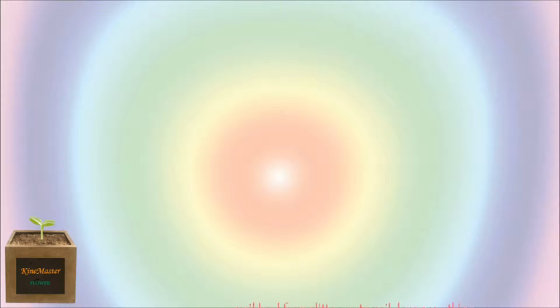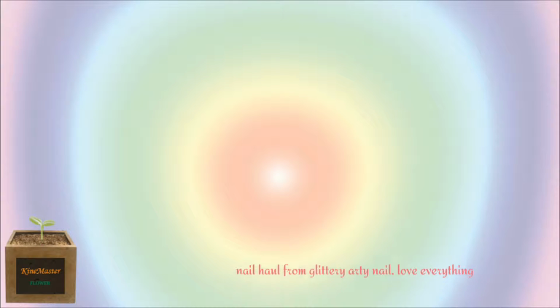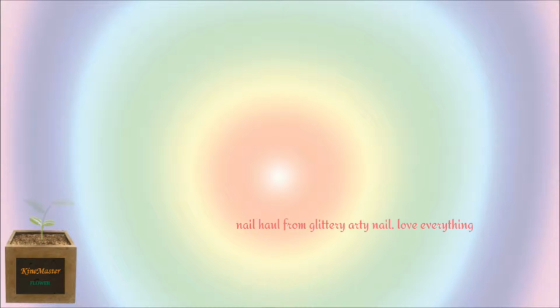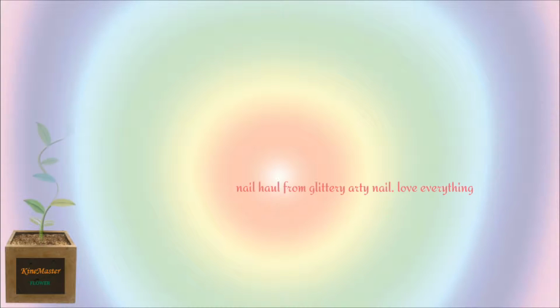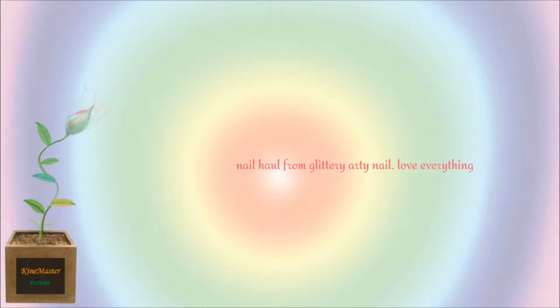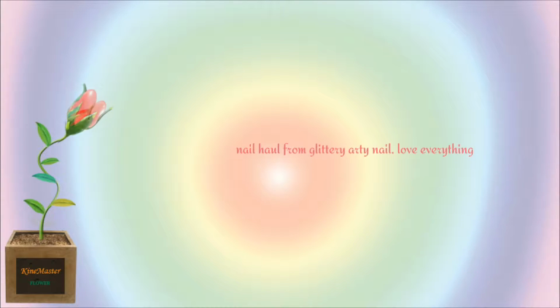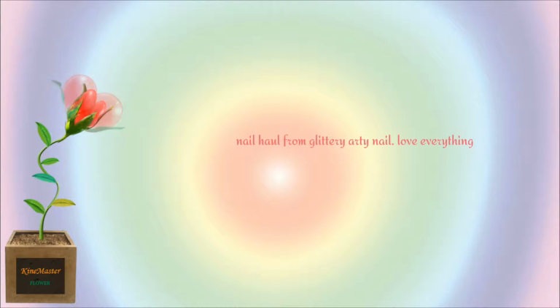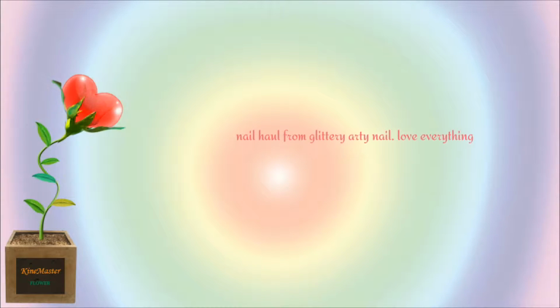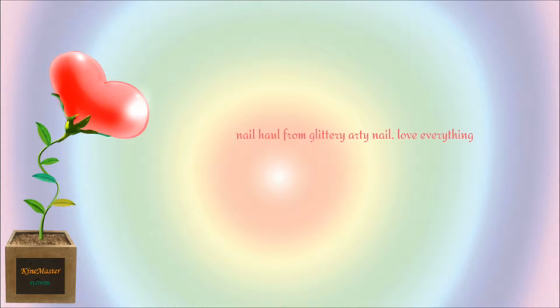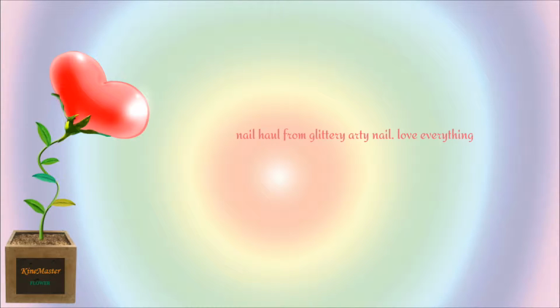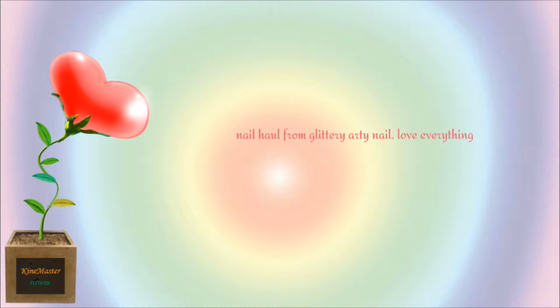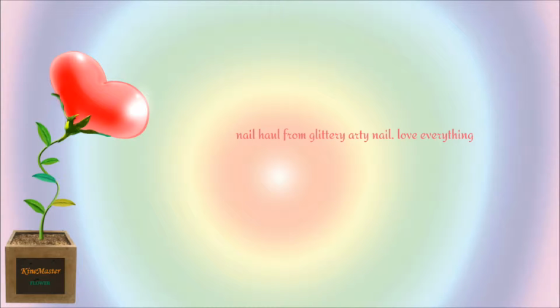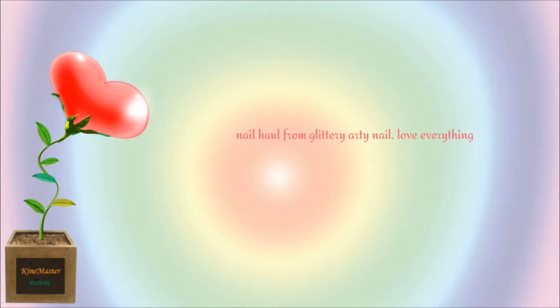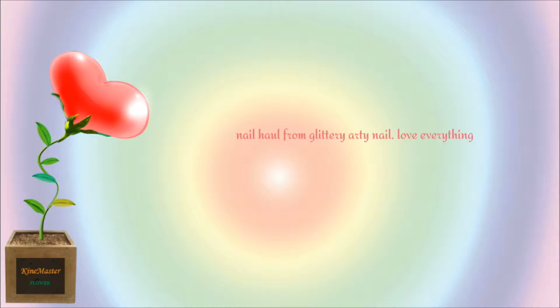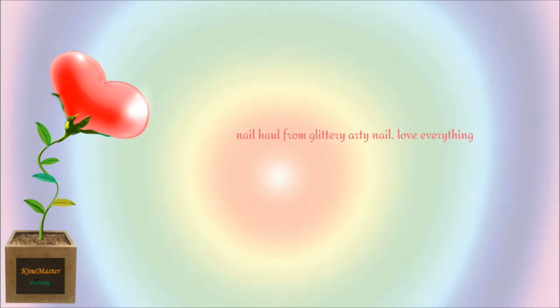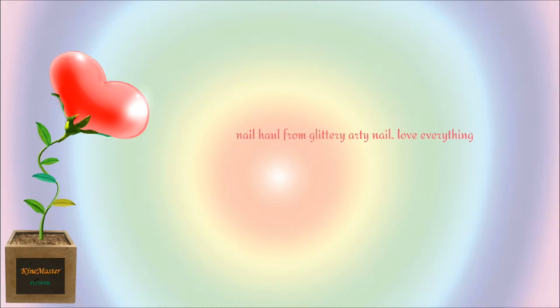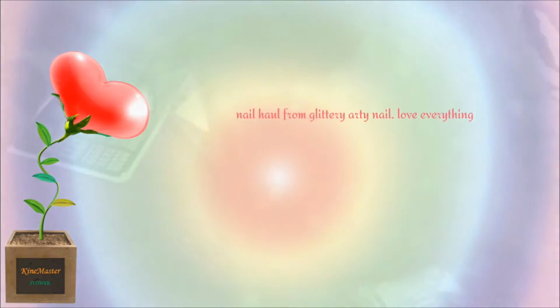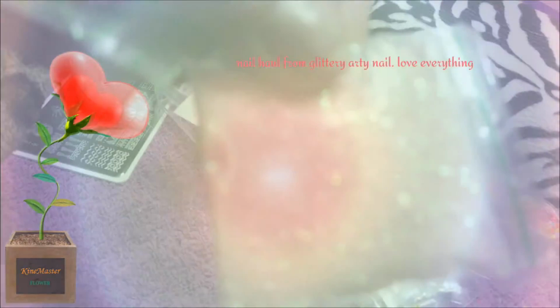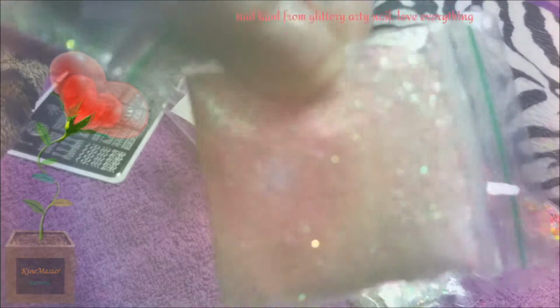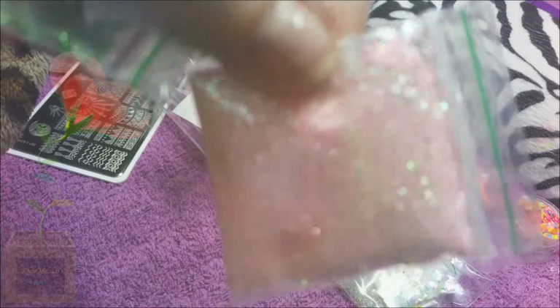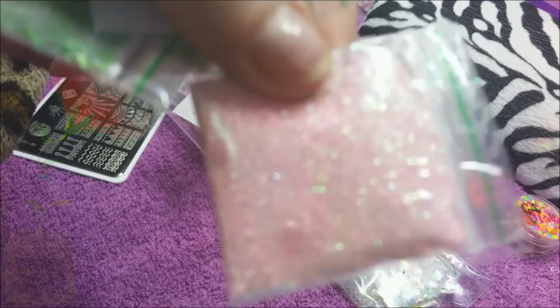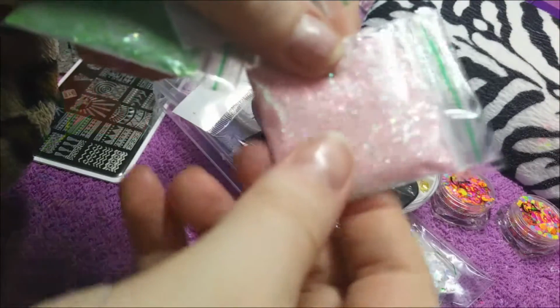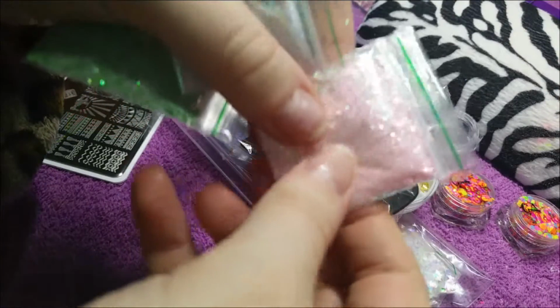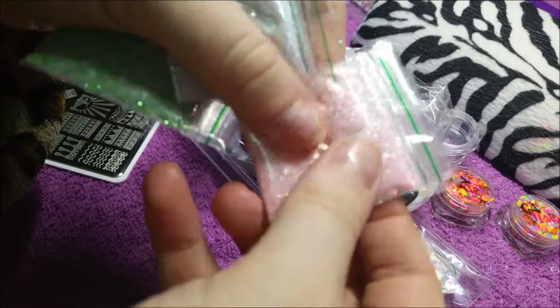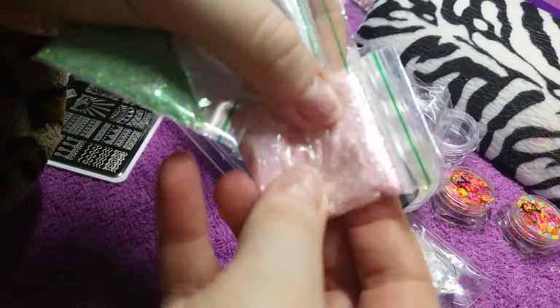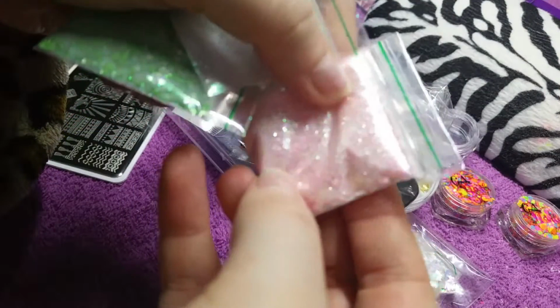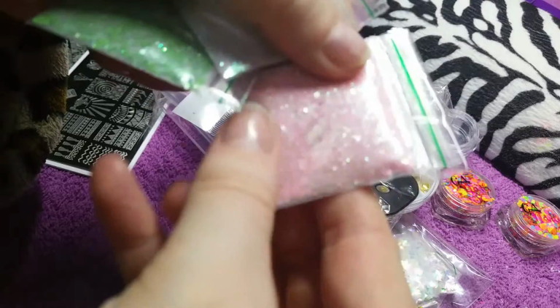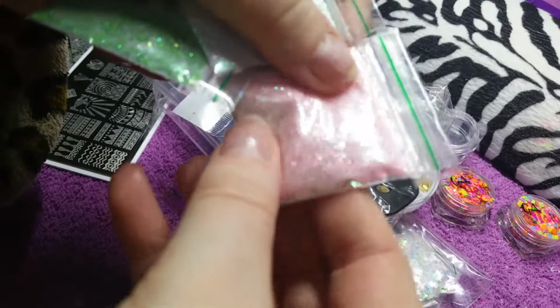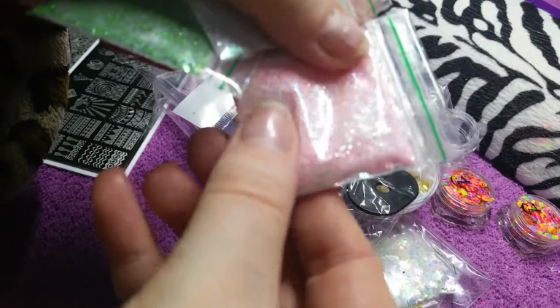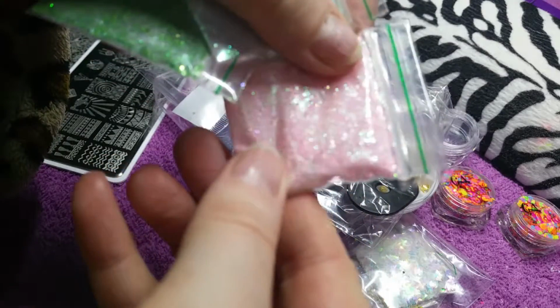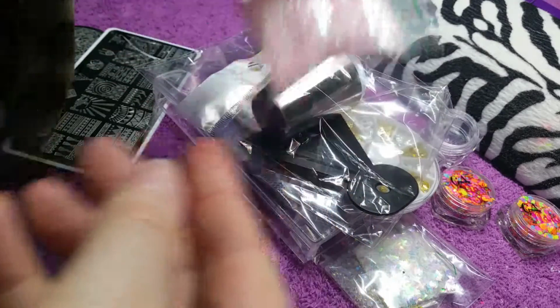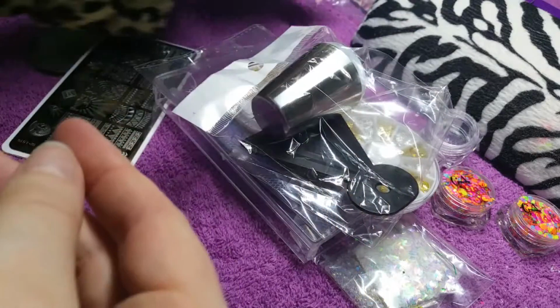Hi guys, hope you're well! Today I'm going to show you a nail art haul I purchased from Glitter Arty Nails on Phoebe. I love everything I have purchased and the seller is fantastic. Anyway, let me get on with it.